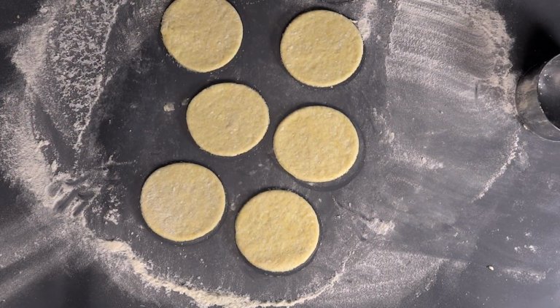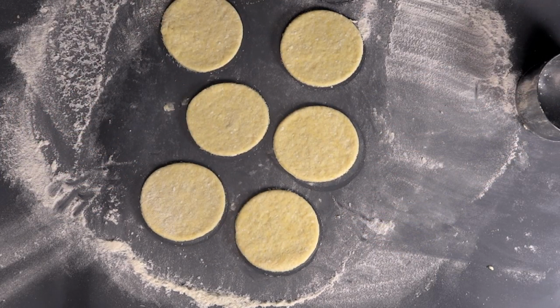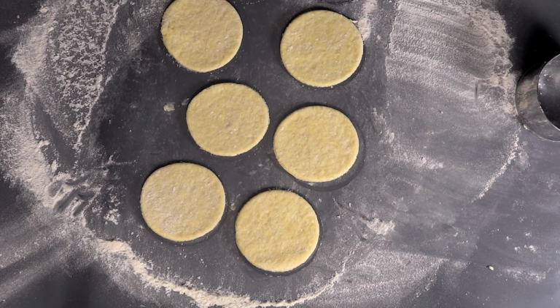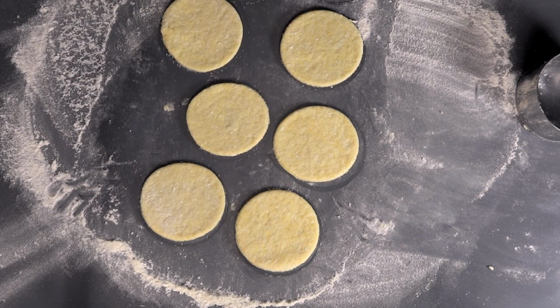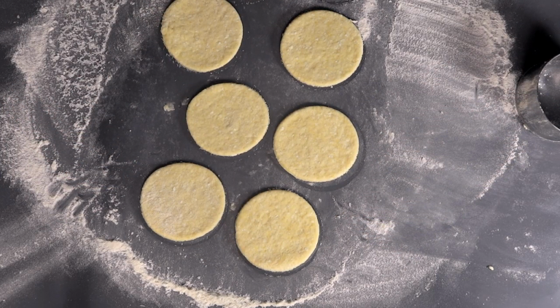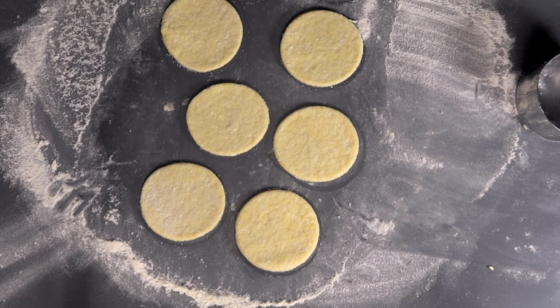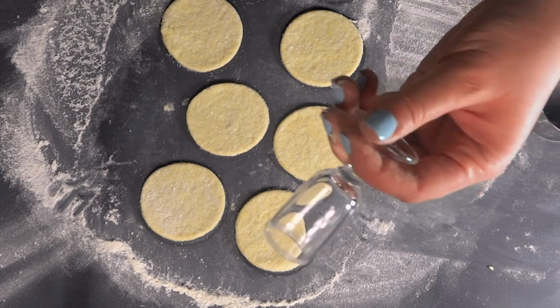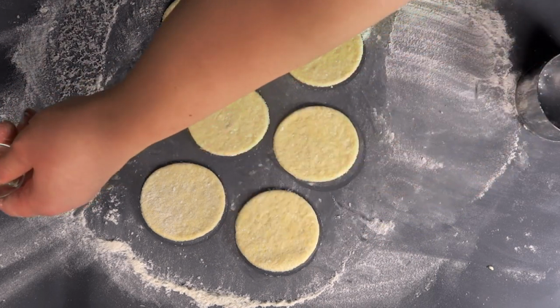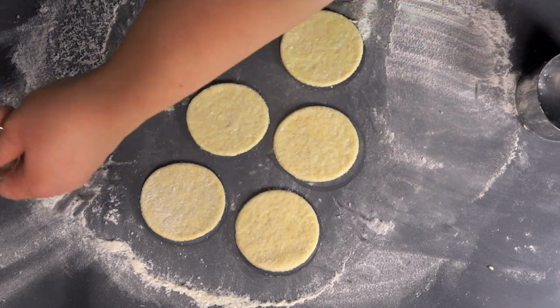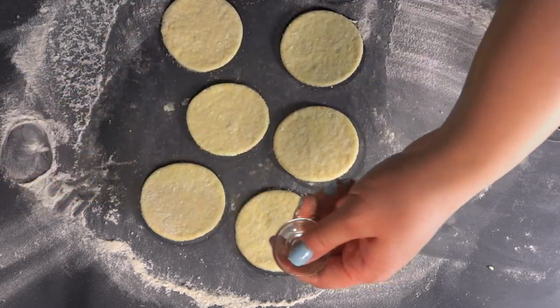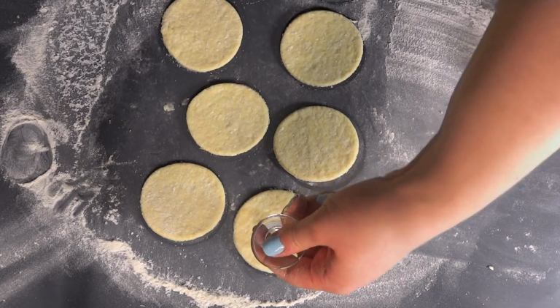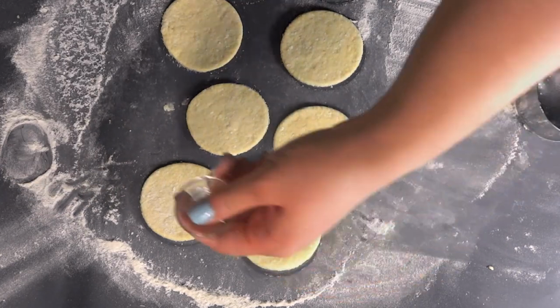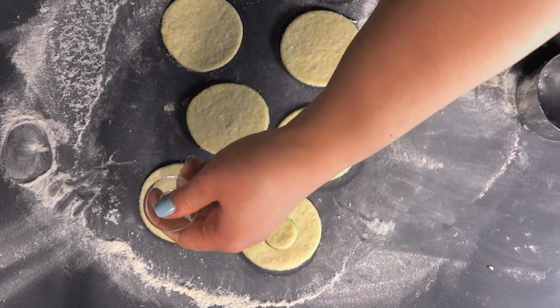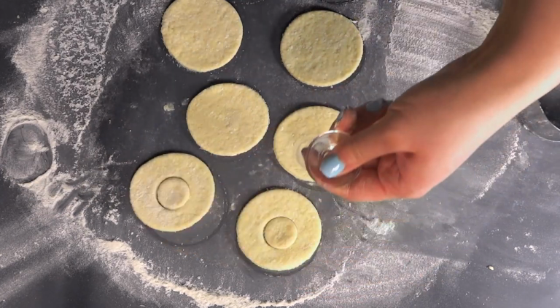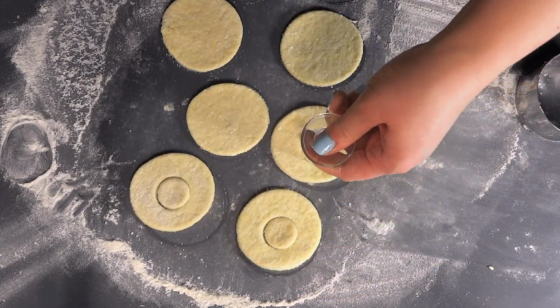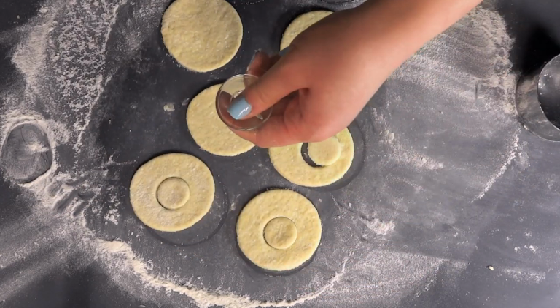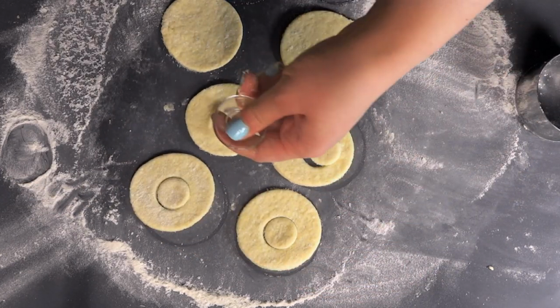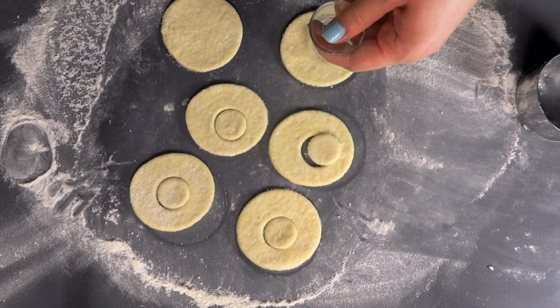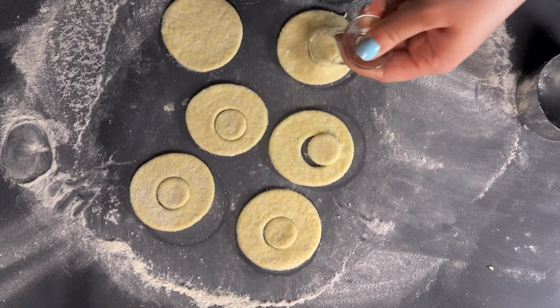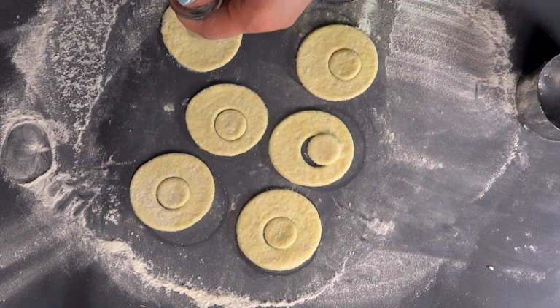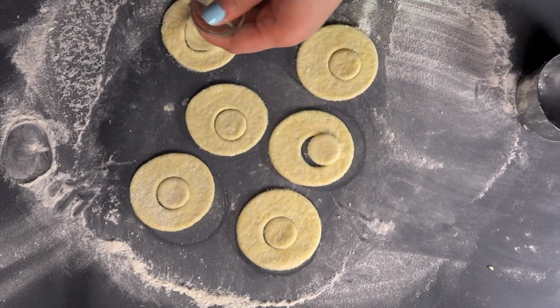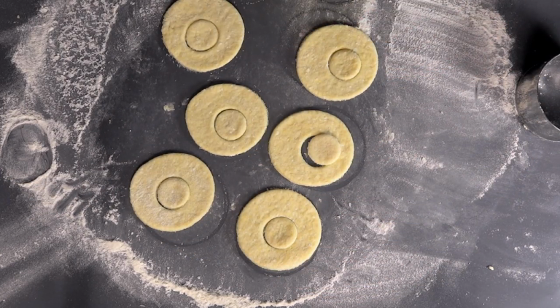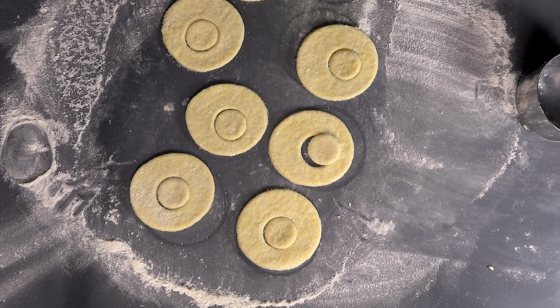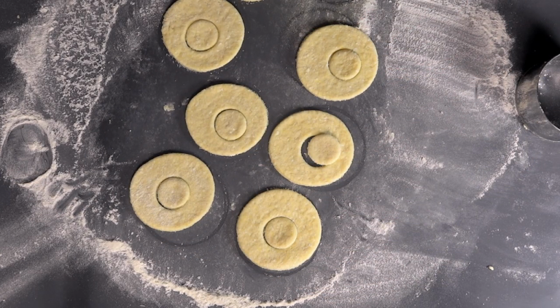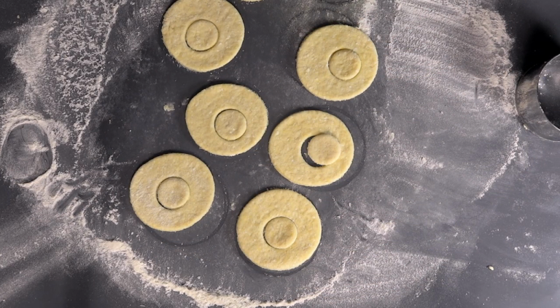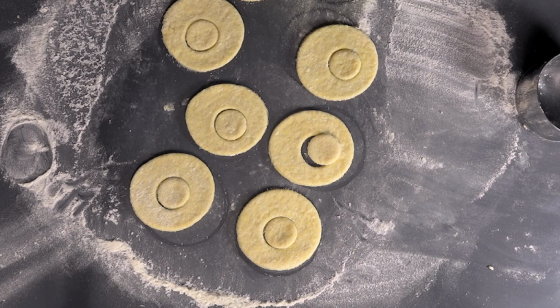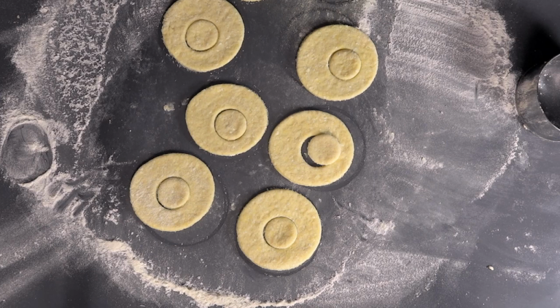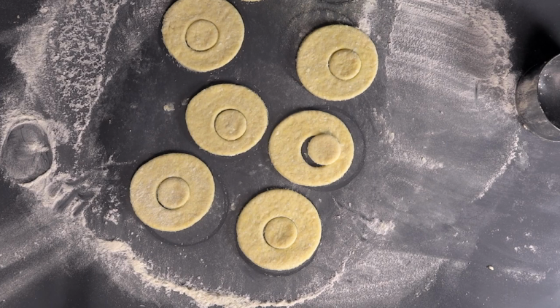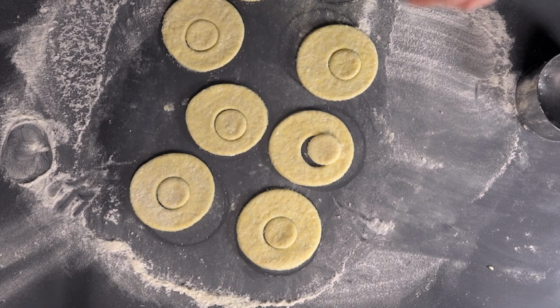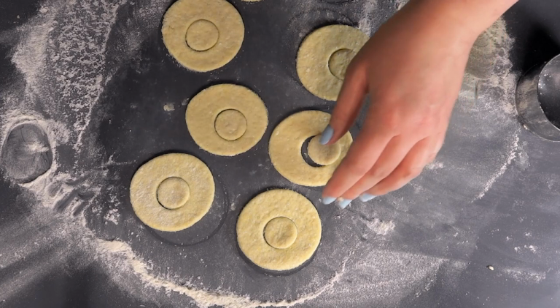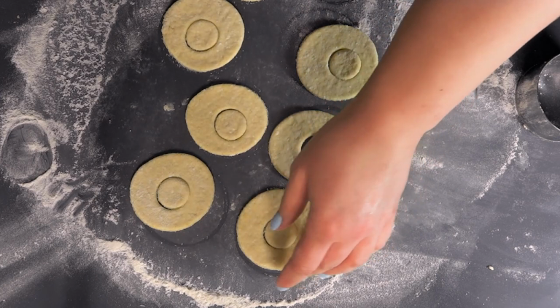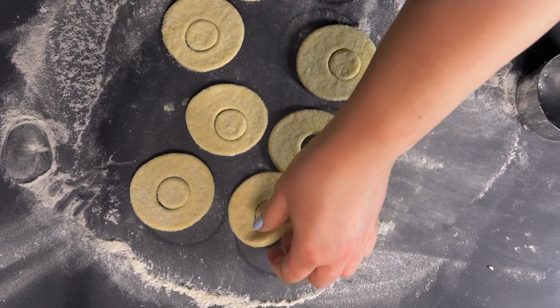The hole might seem useless, but it will greatly help to evenly transfer the temperature. Besides, it adds the traditional fantastic look to the doughnuts.